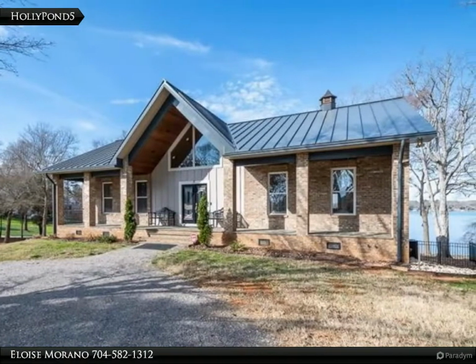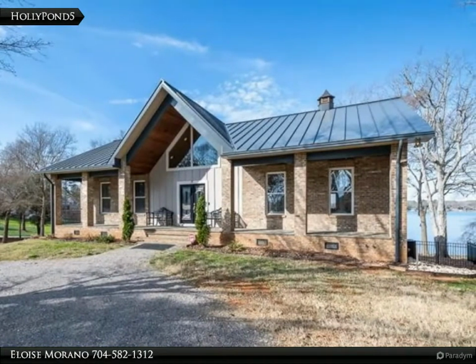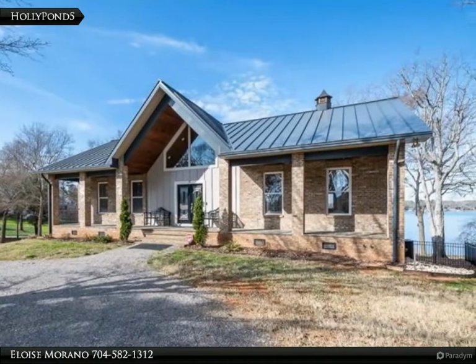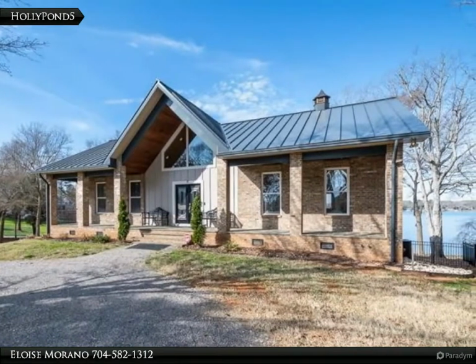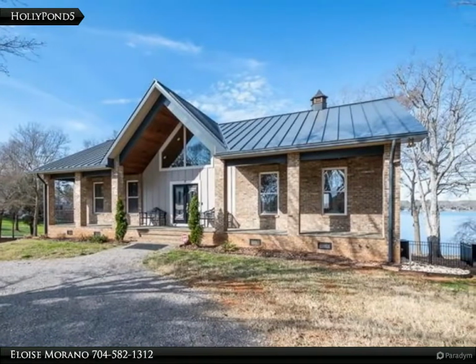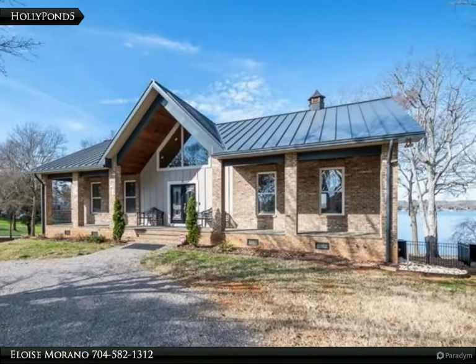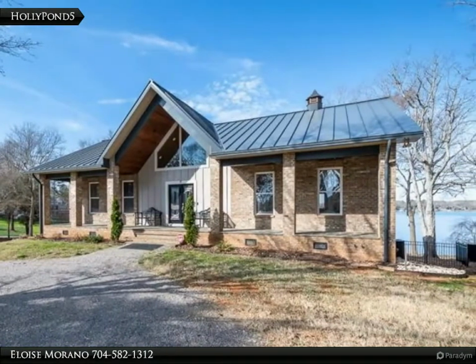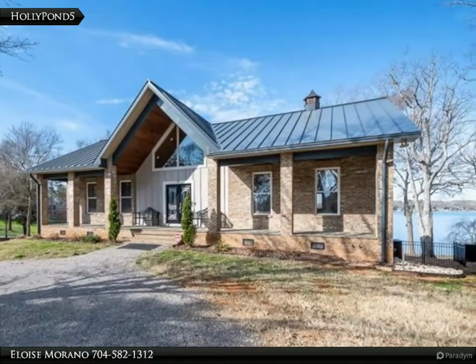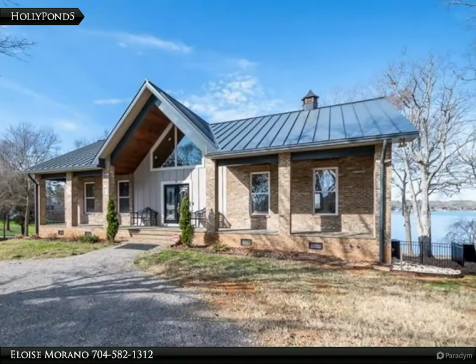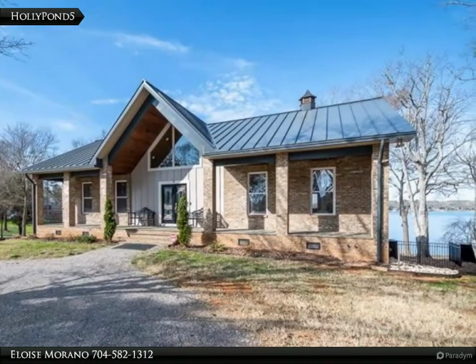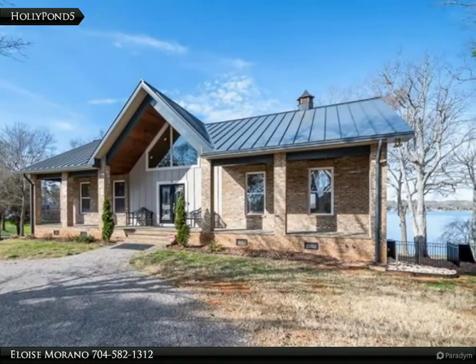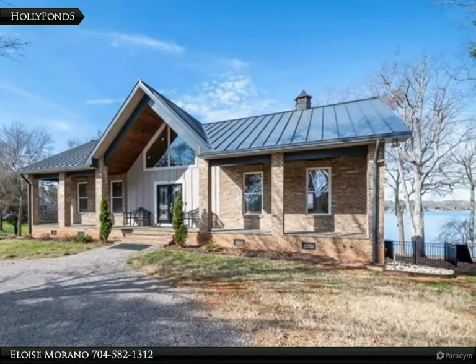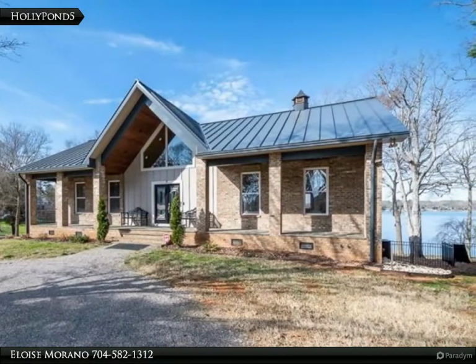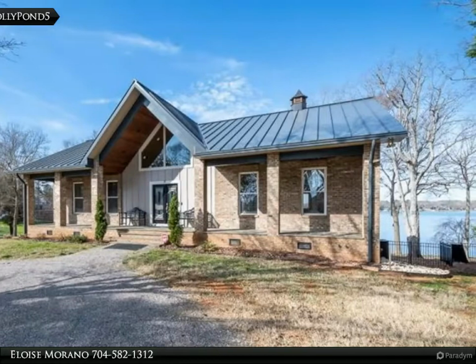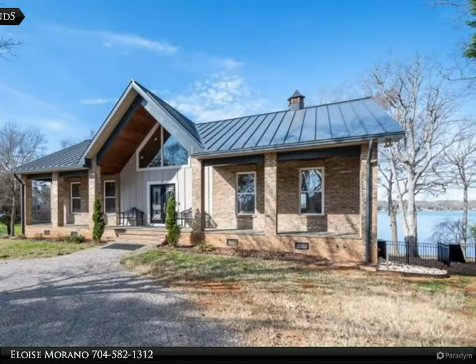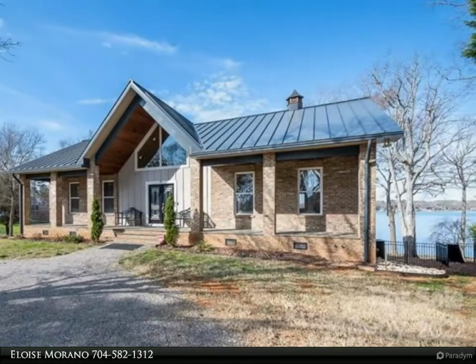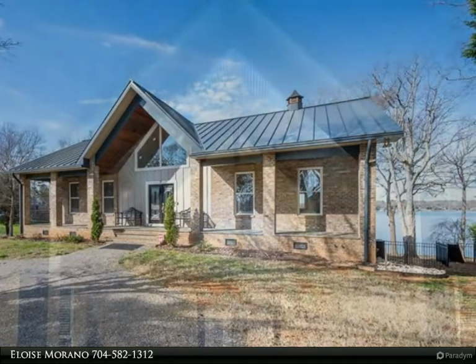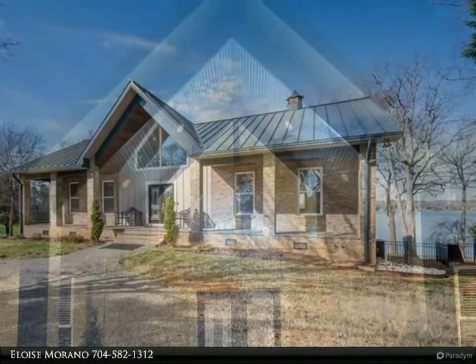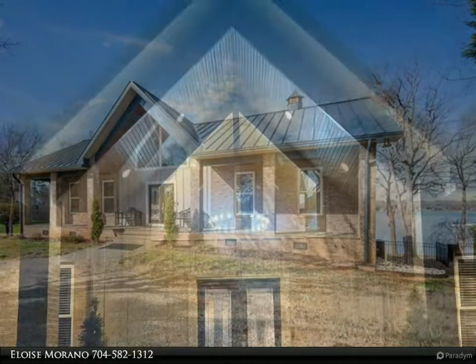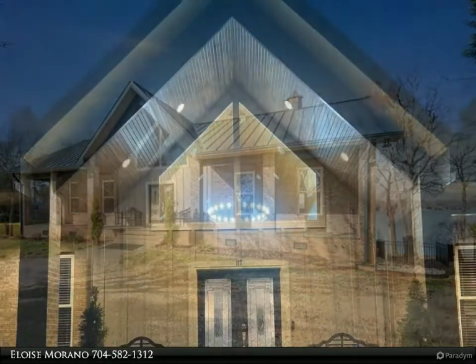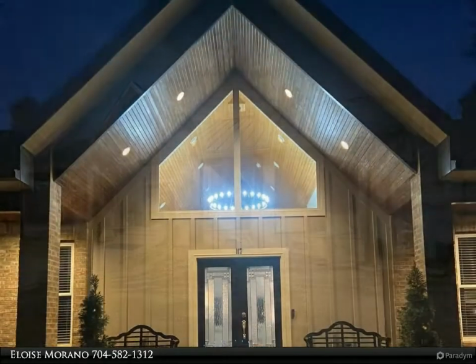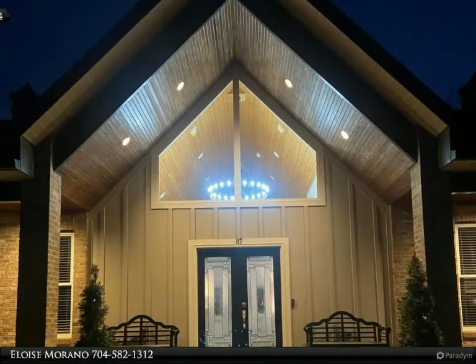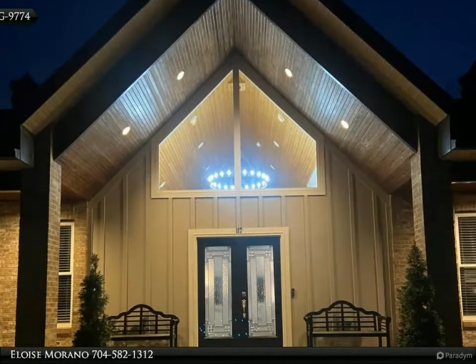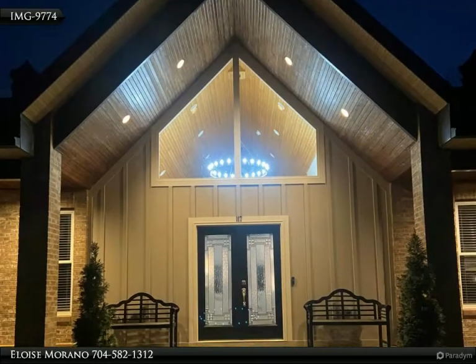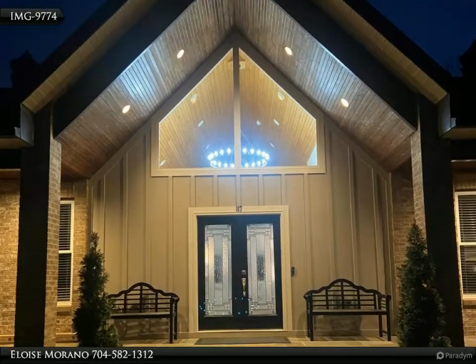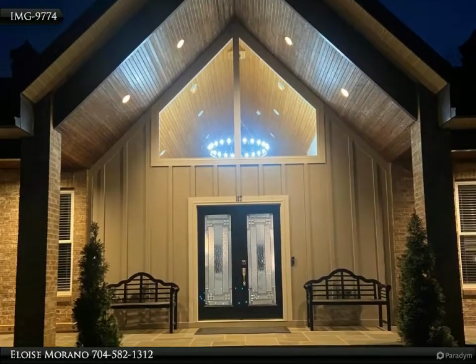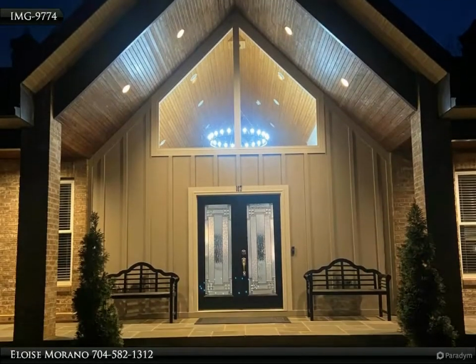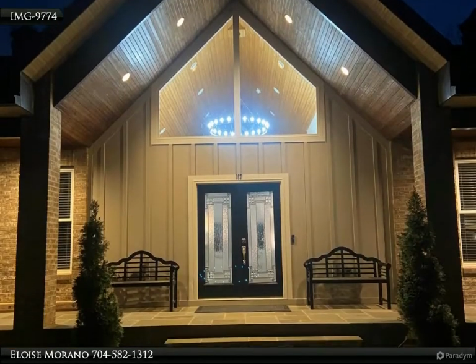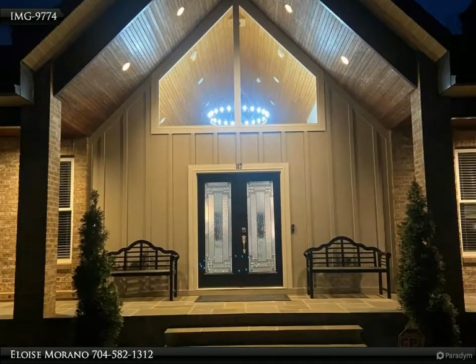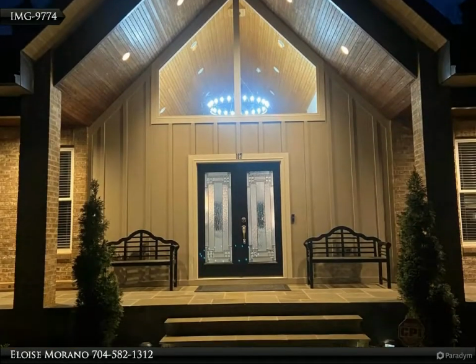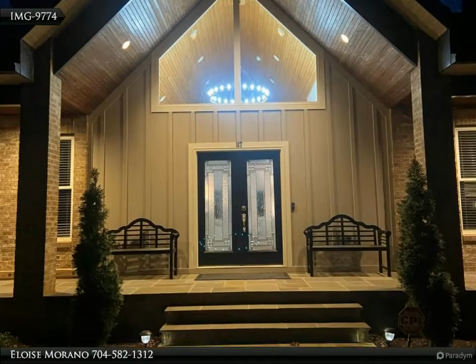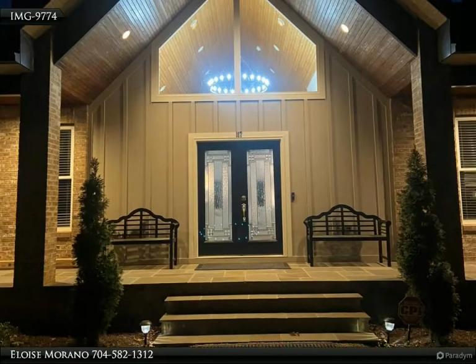Private boat ramp, pier, and rare covered double floating slips. Room for a 36 by 18 pool. Dream kitchen with a six-burner Wolf gas stove.